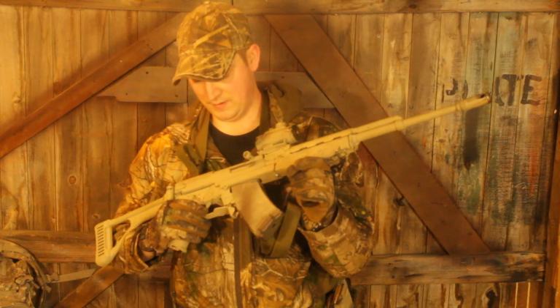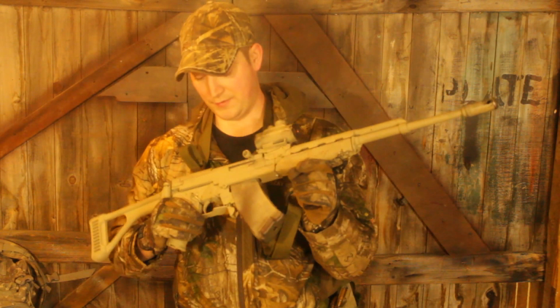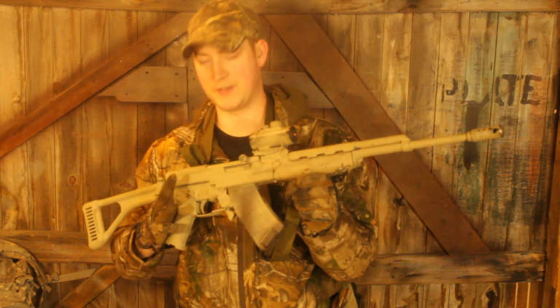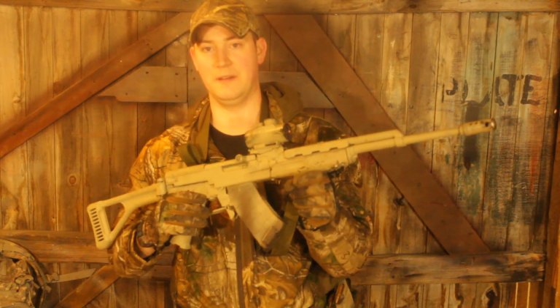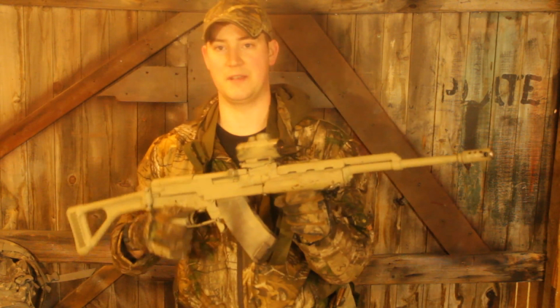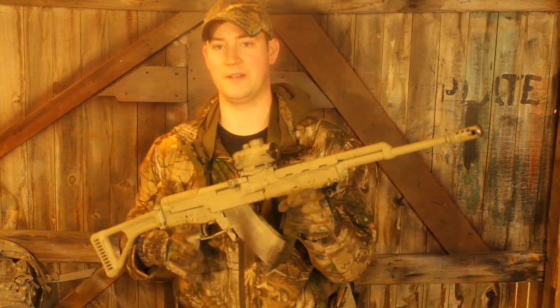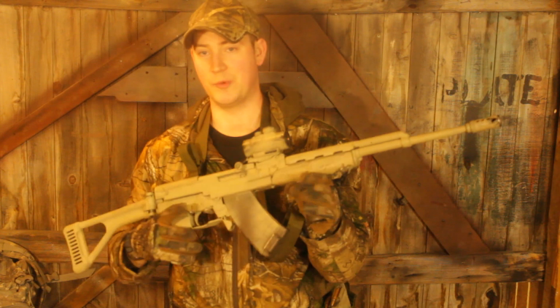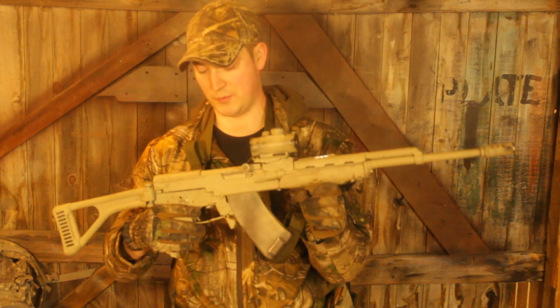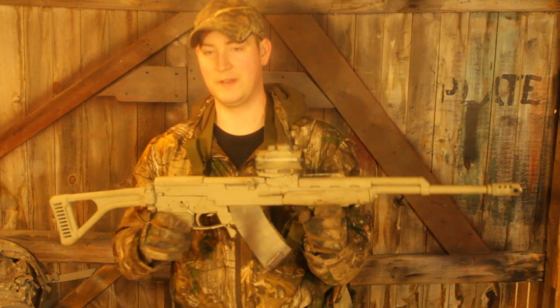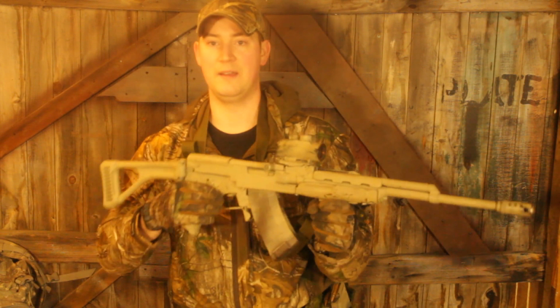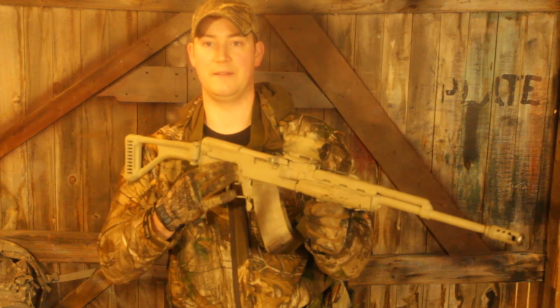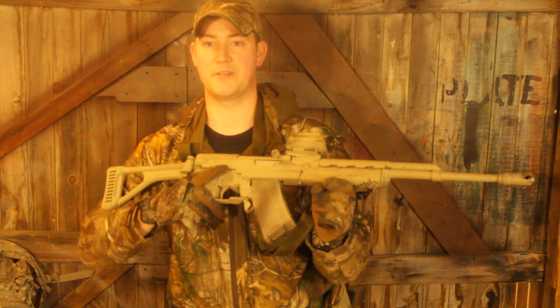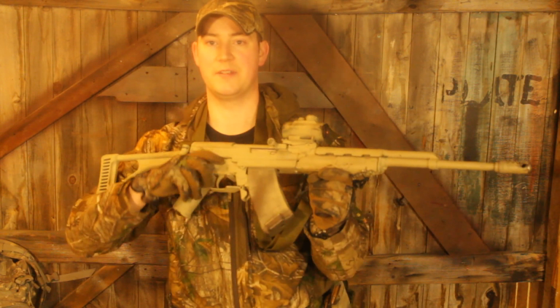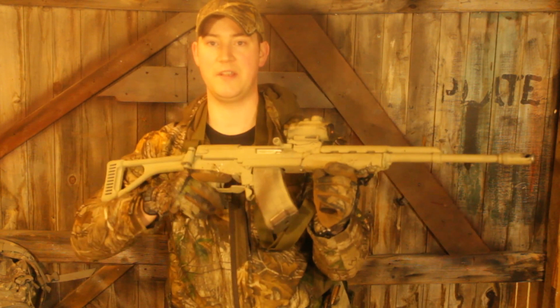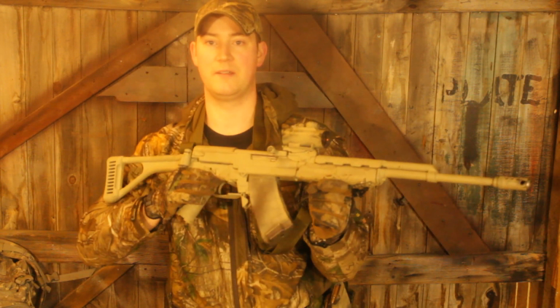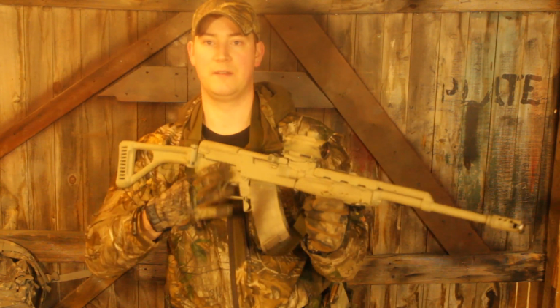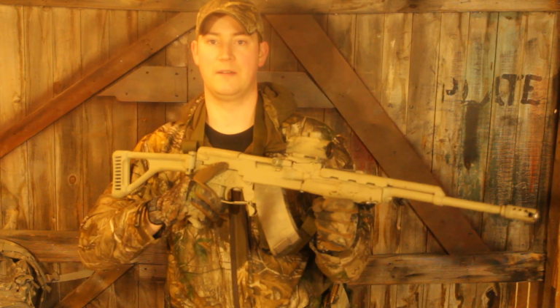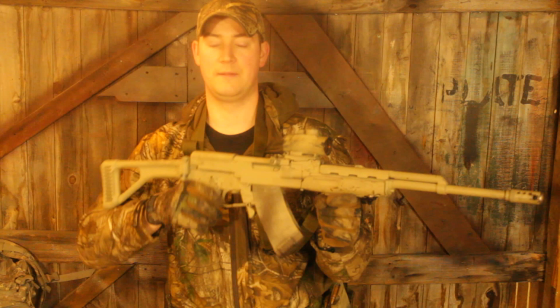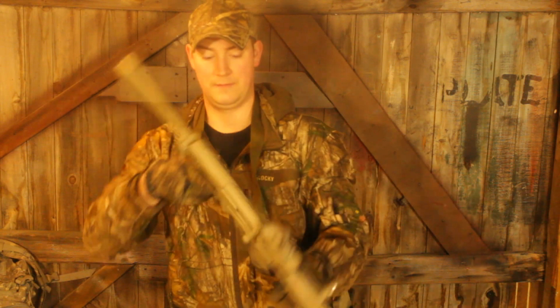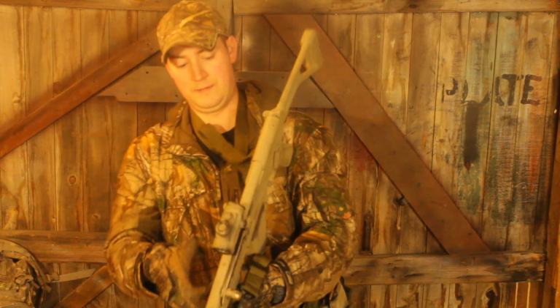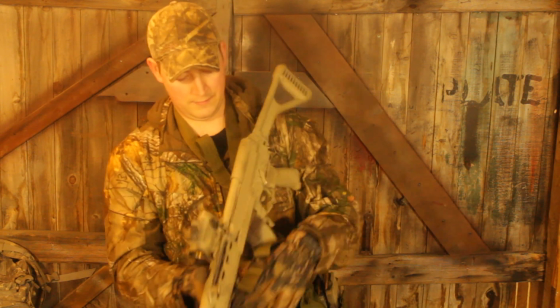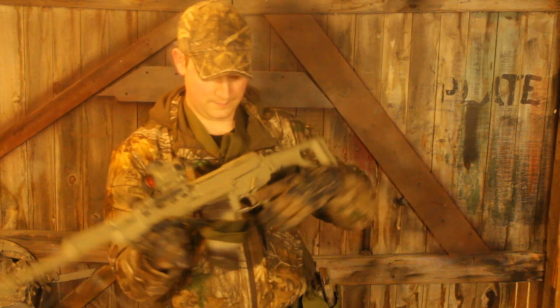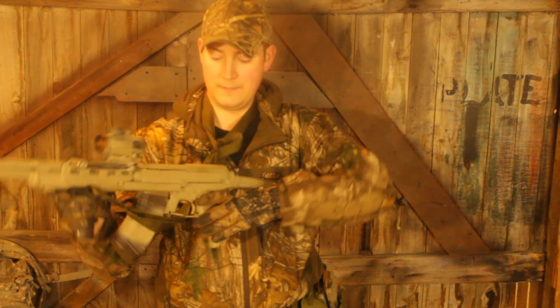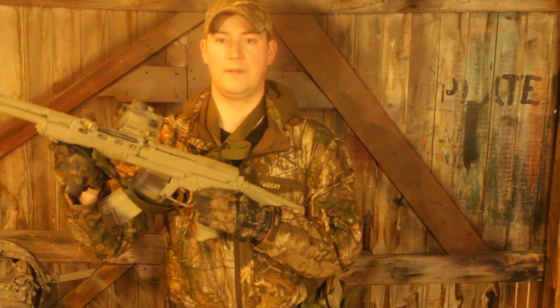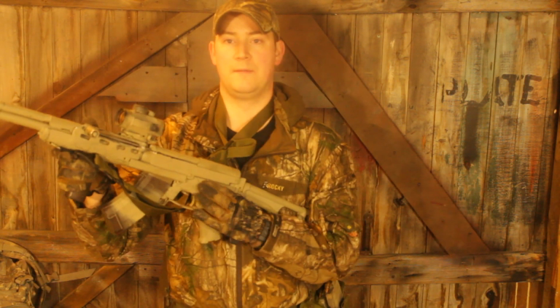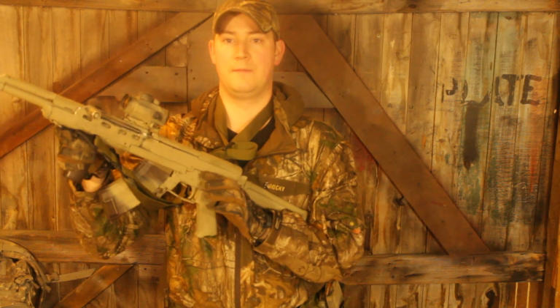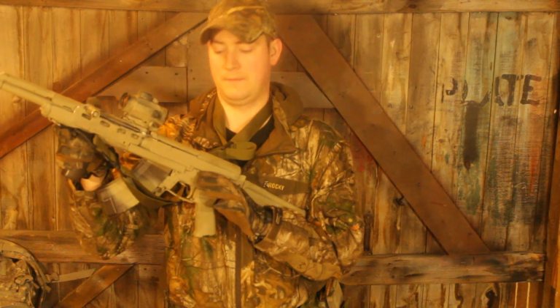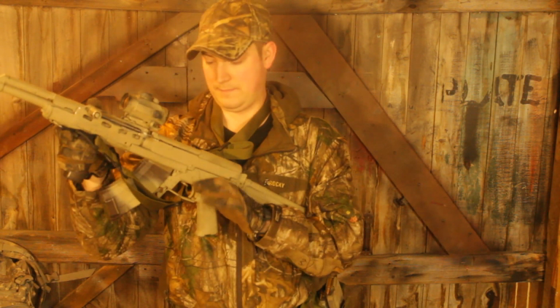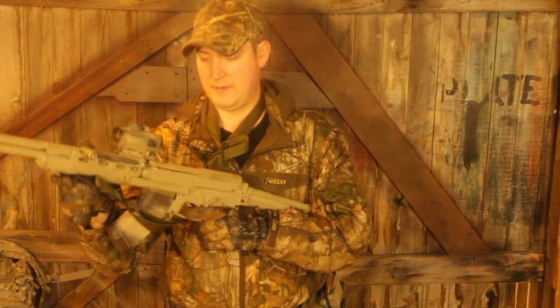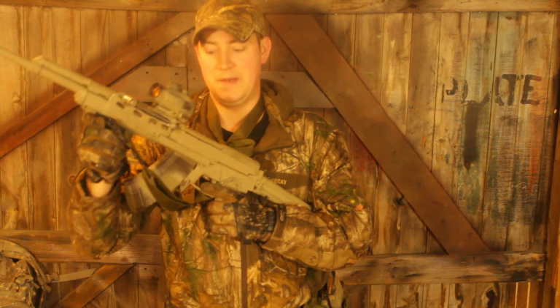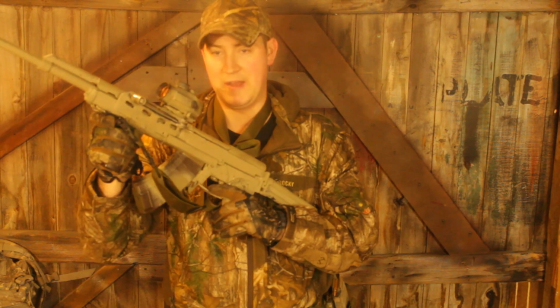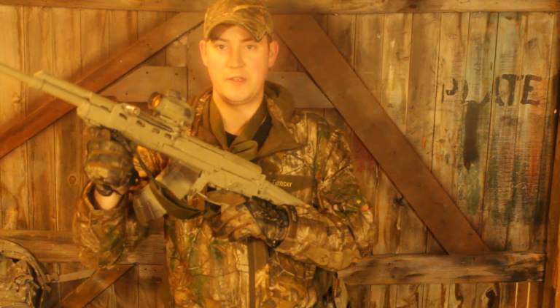All the other features of the SK-15 are still present, so we have ambidextrous safety and ambidextrous magazine release.